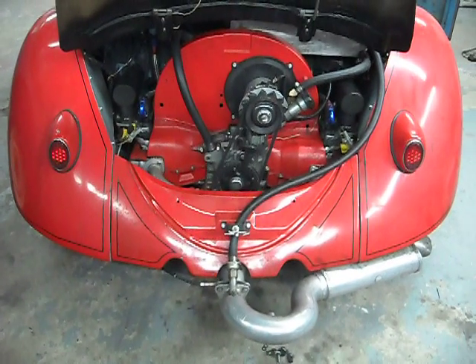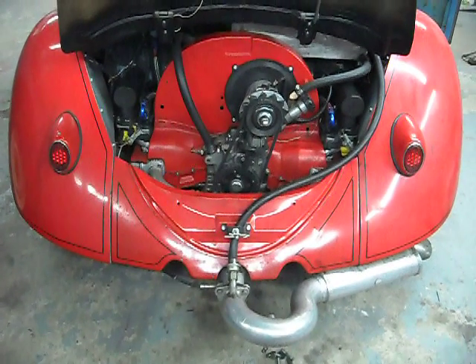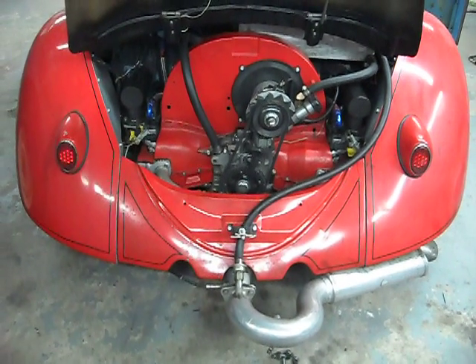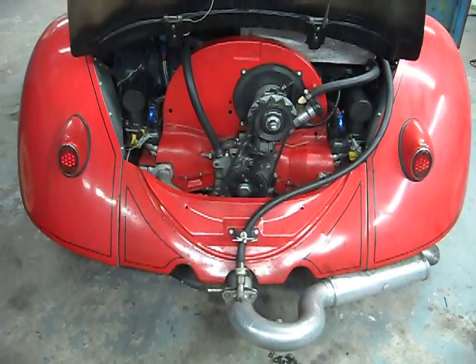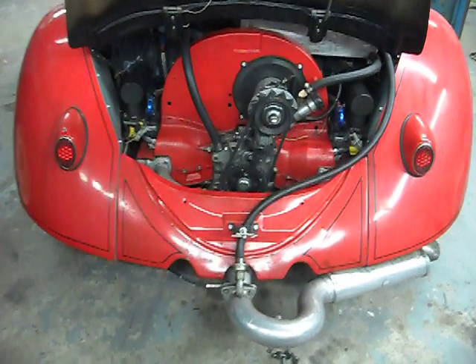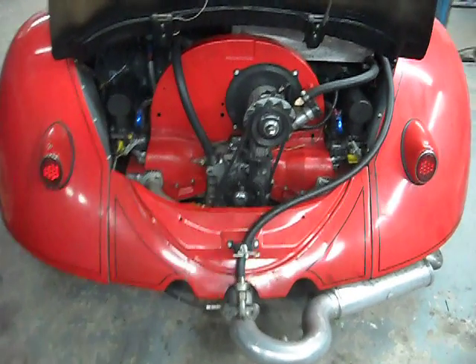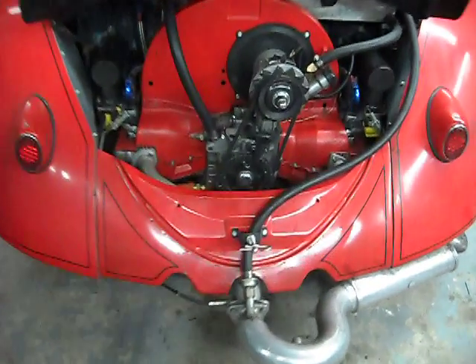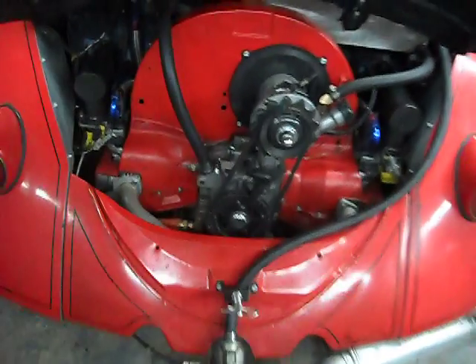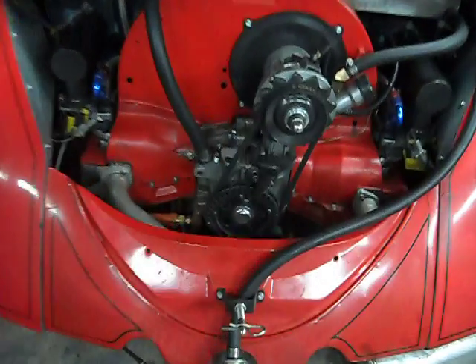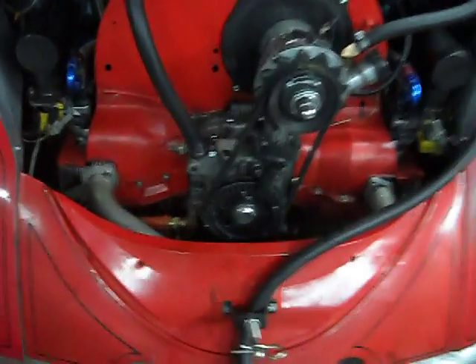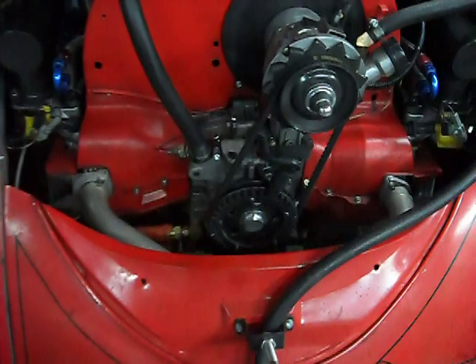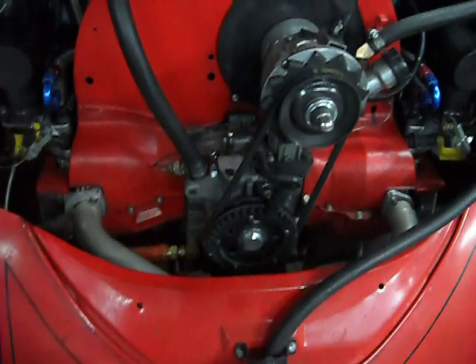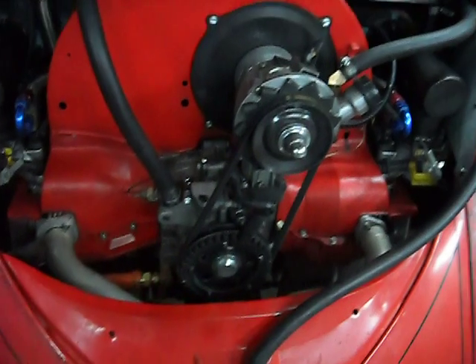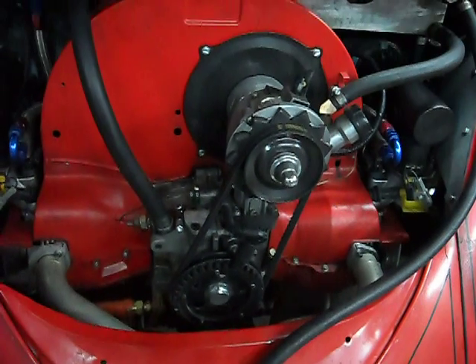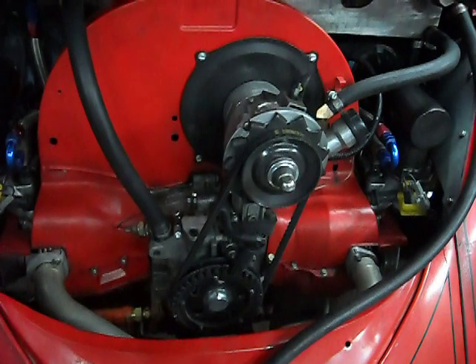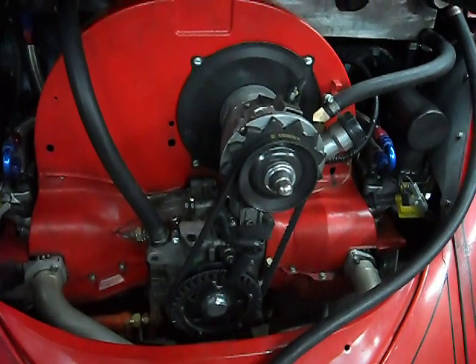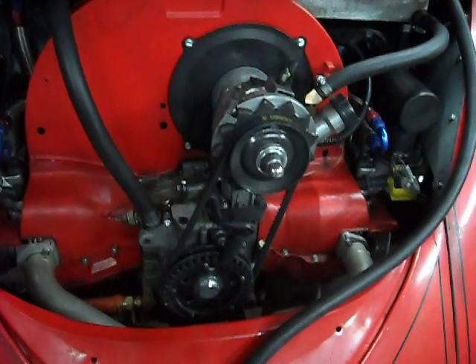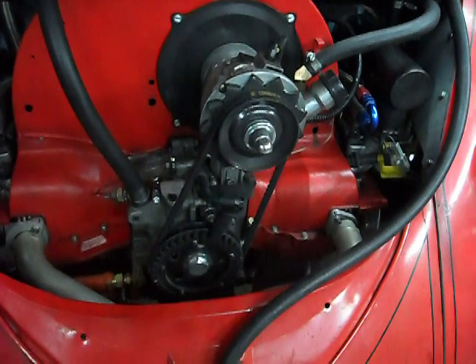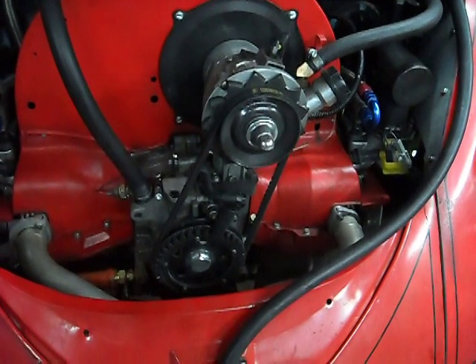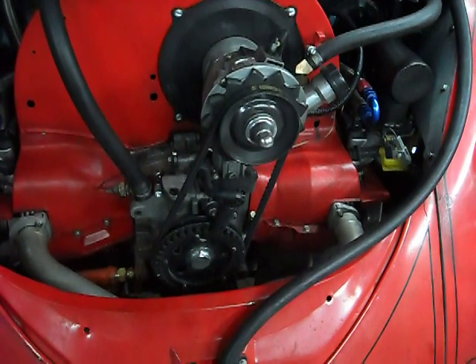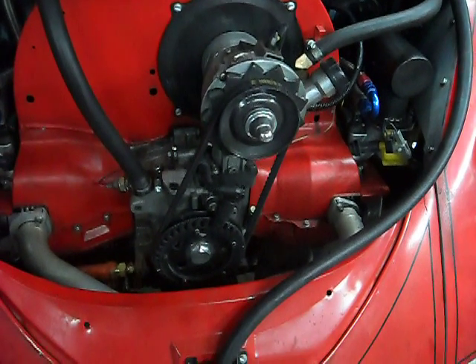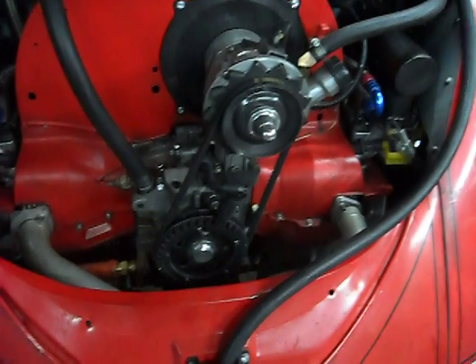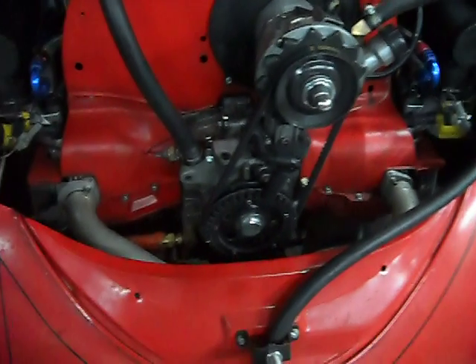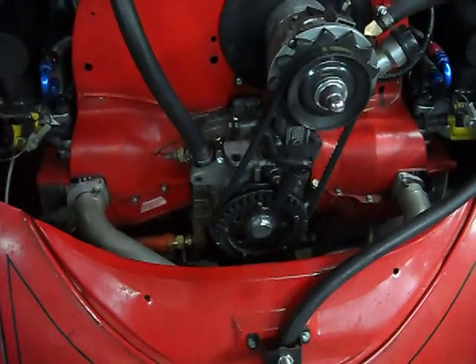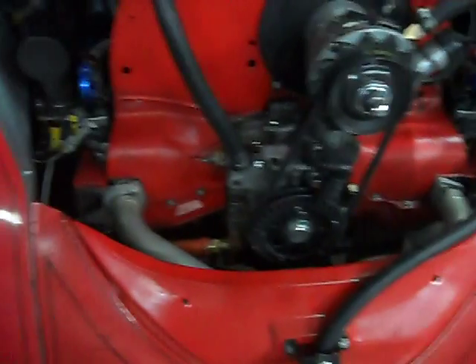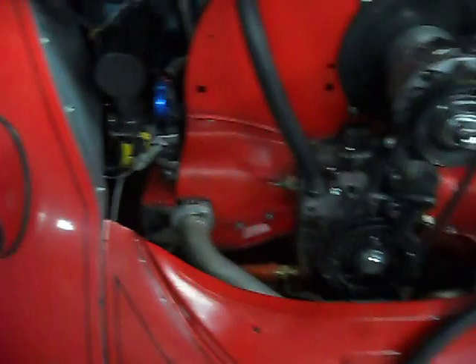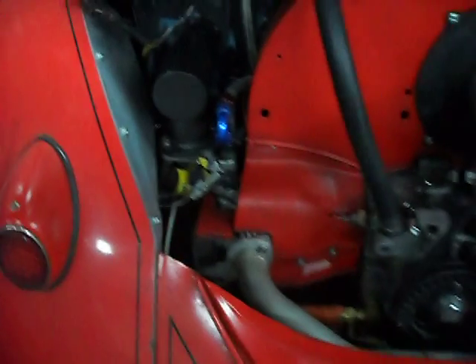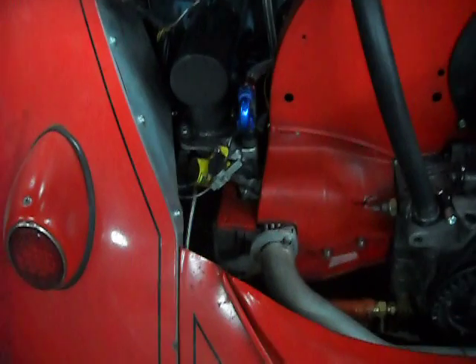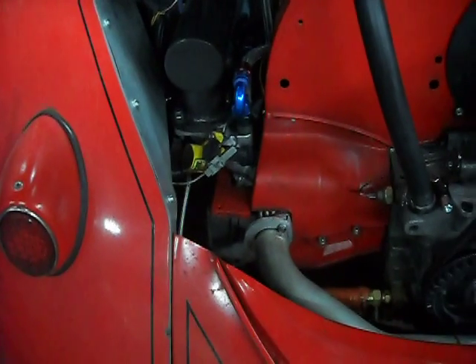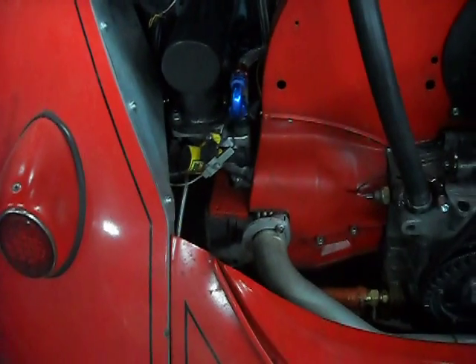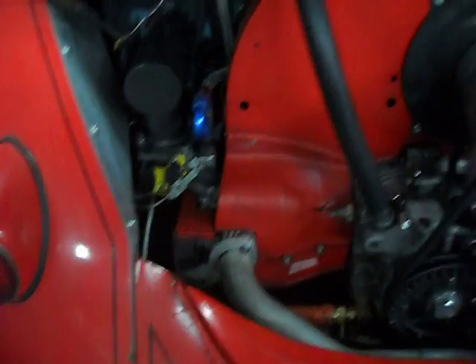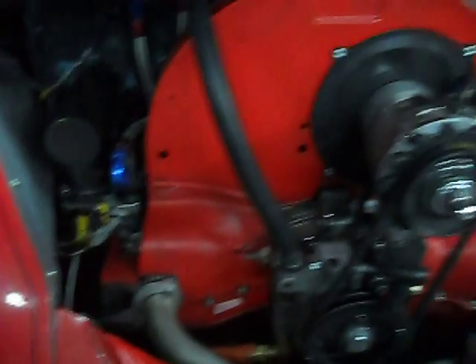Okay, here we are, getting ready to fire up the fuel injected VW drag motor. It's crank fire, coil on plug.